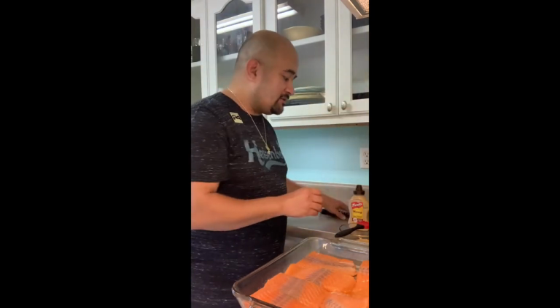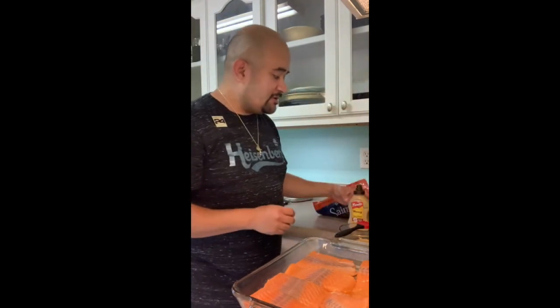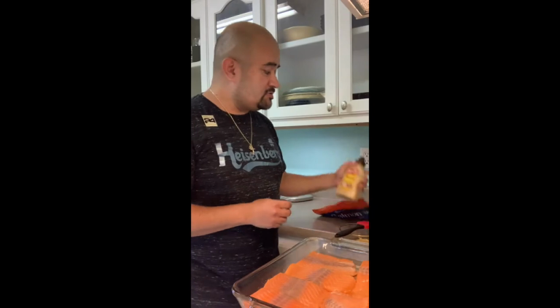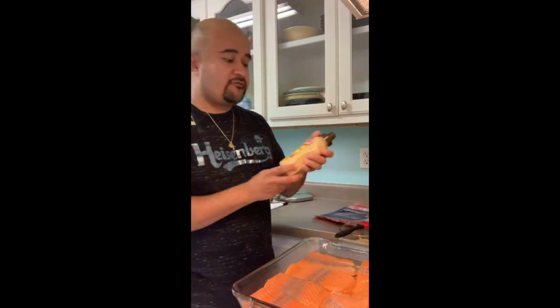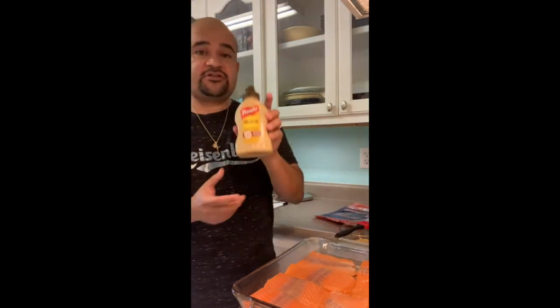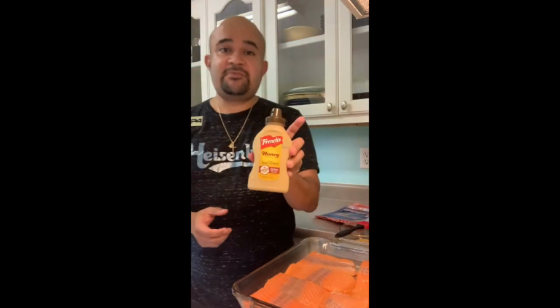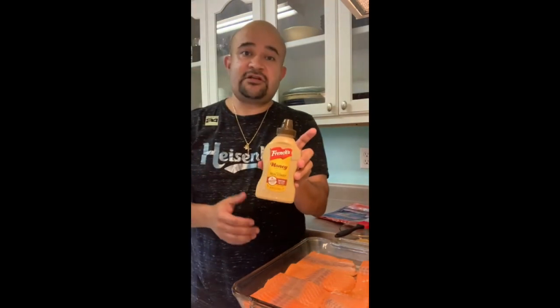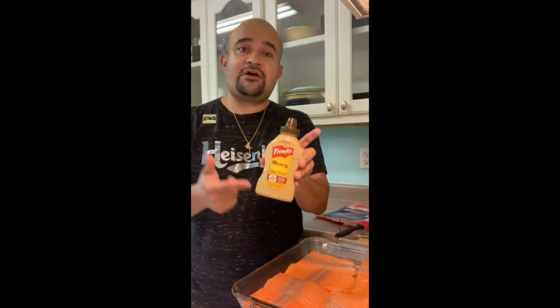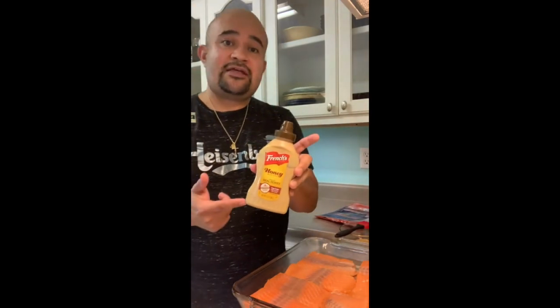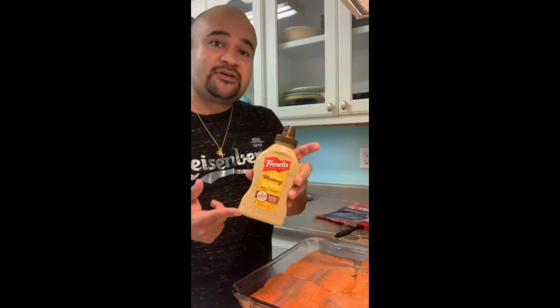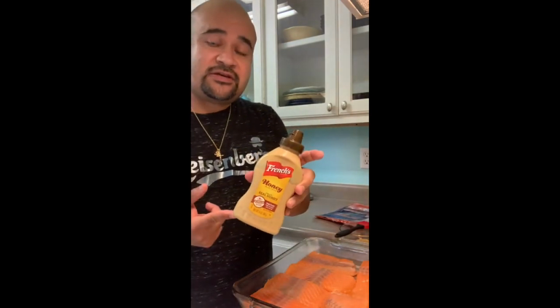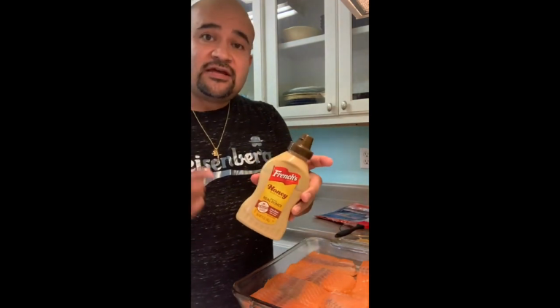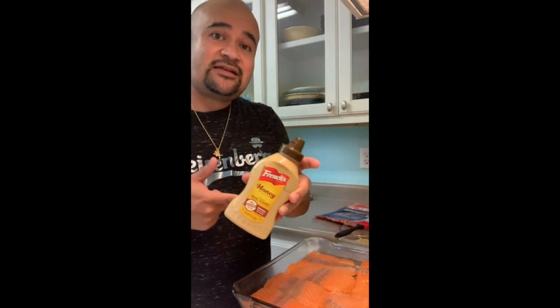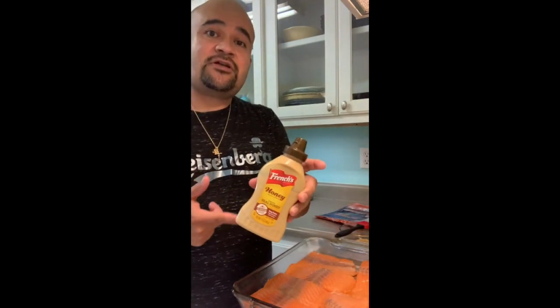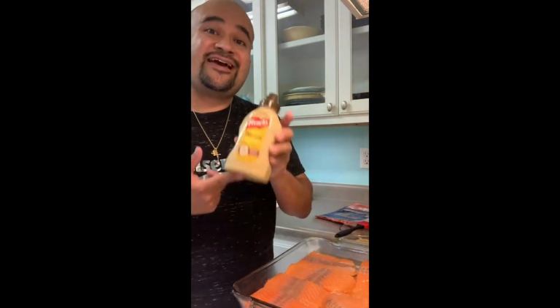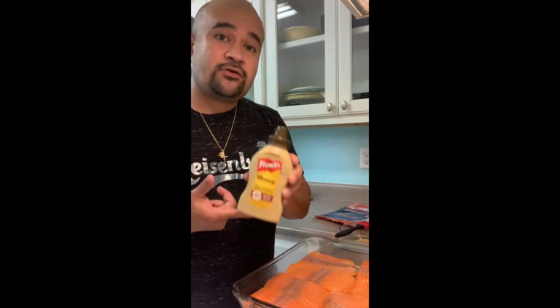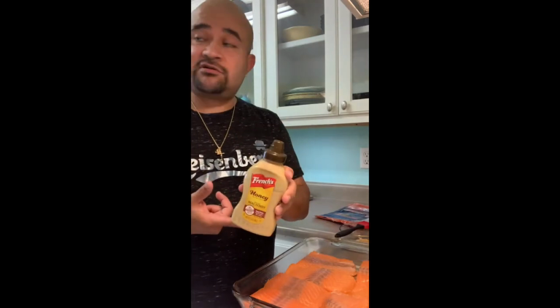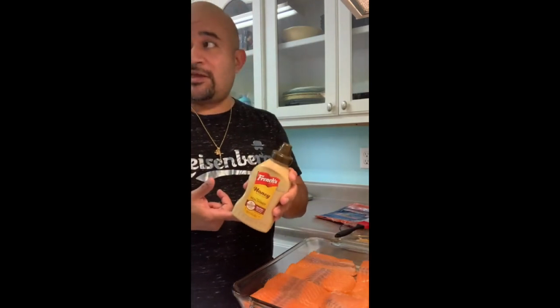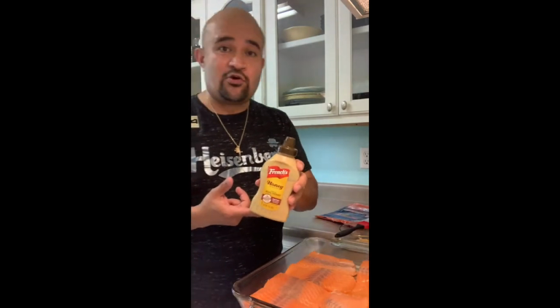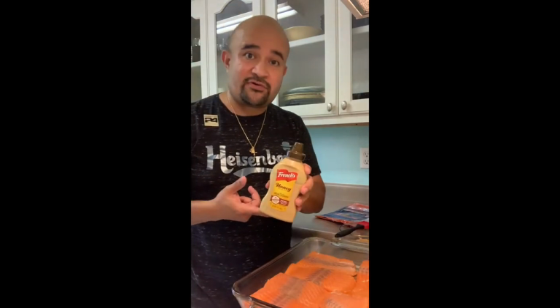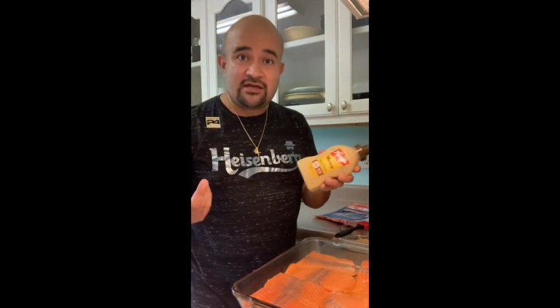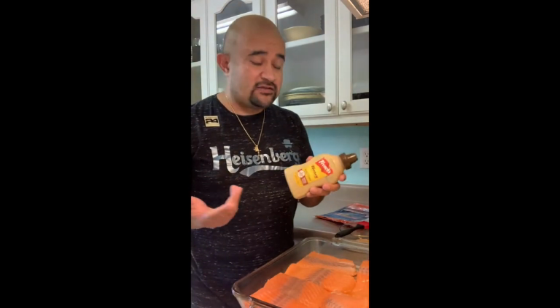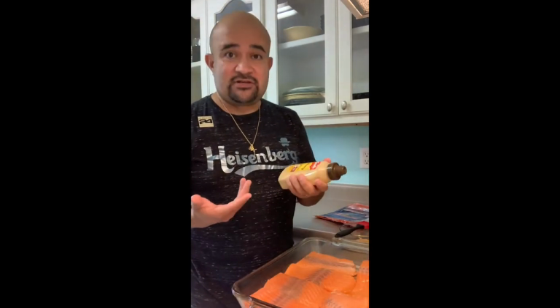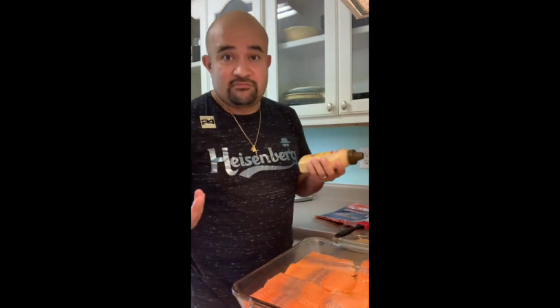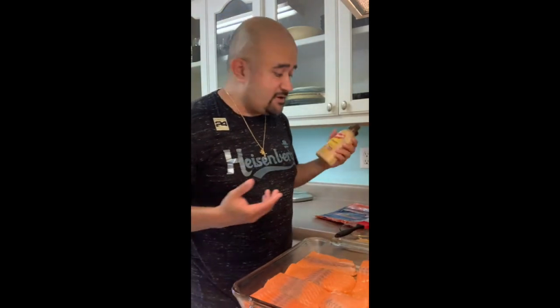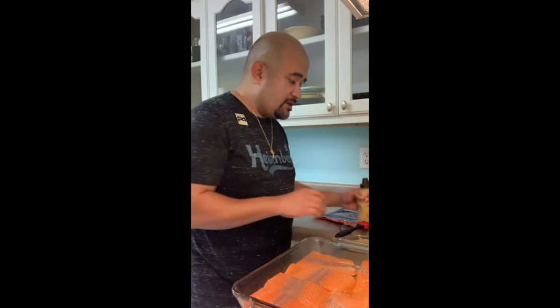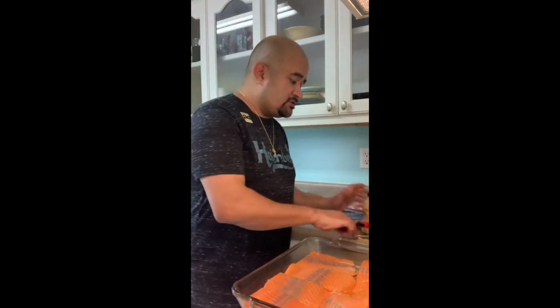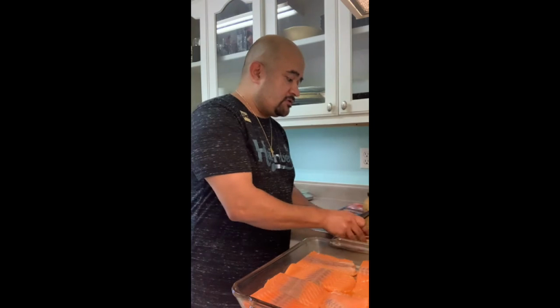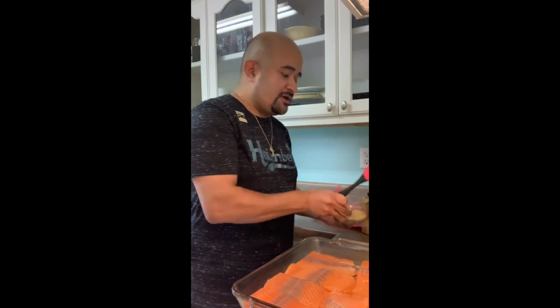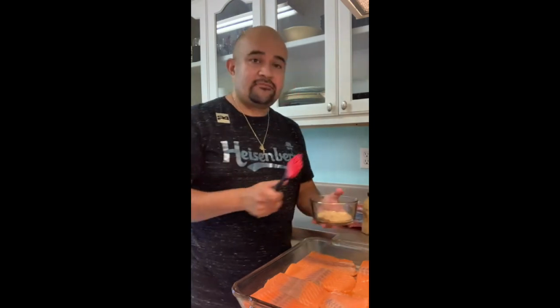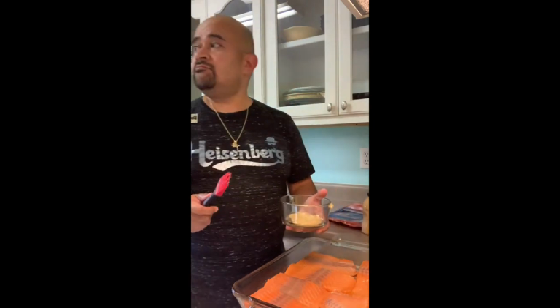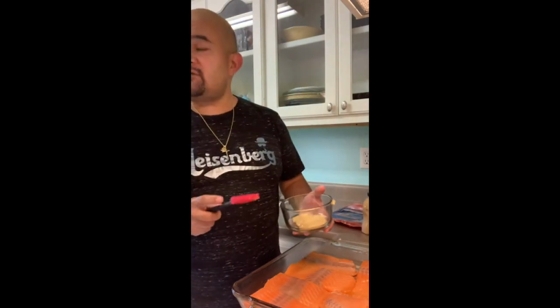Three tablespoons of the French's honey mustard — we went ahead and grabbed this one because it had the least amount of sugar. It had one gram of sugar, so you can't really go wrong with that, especially with mustard. I already had it measured out.